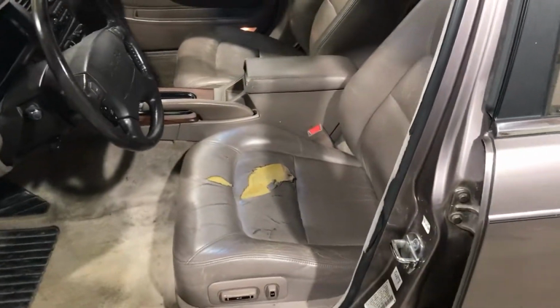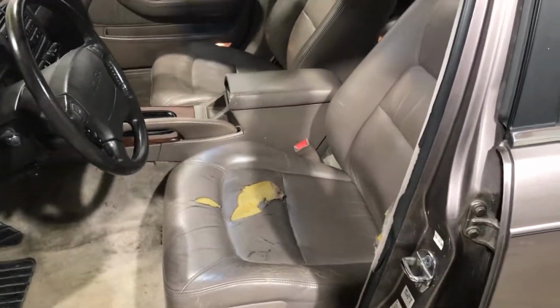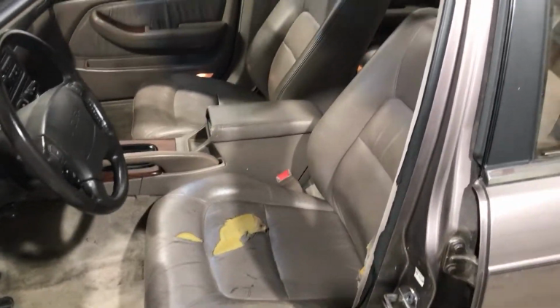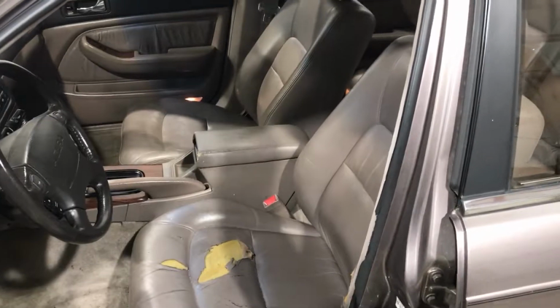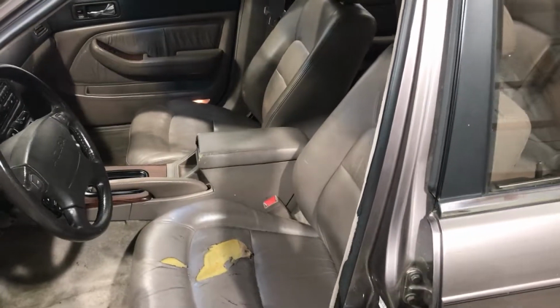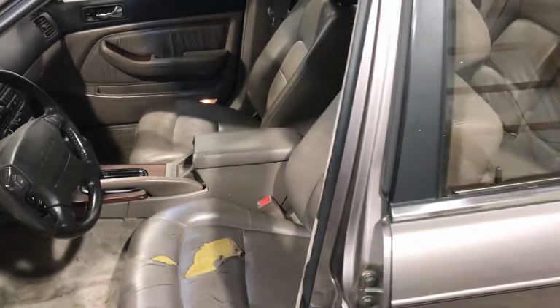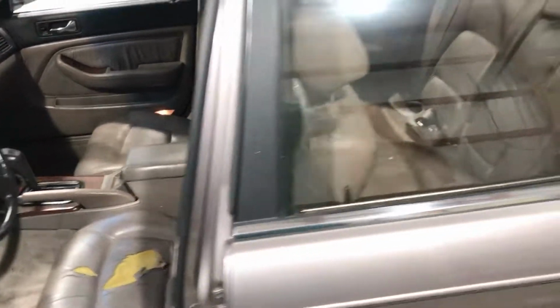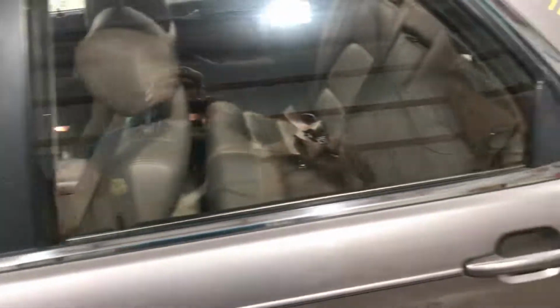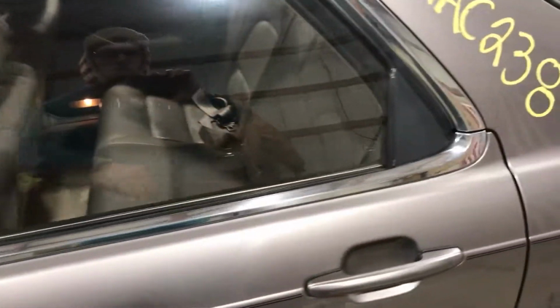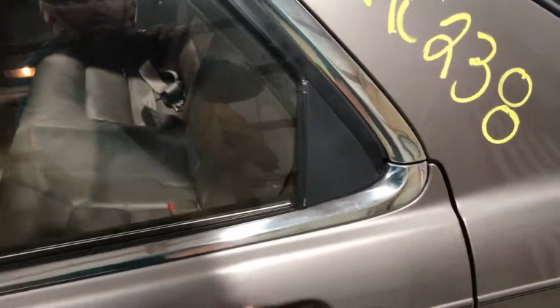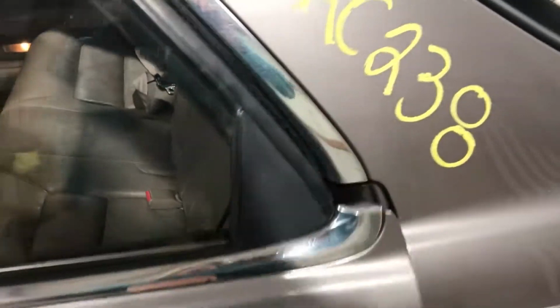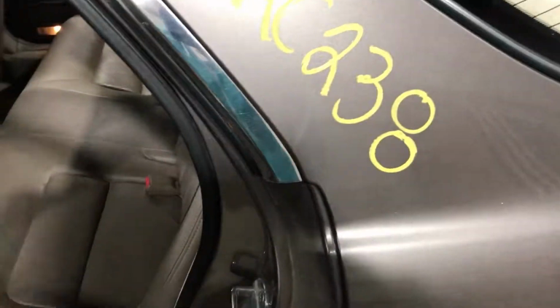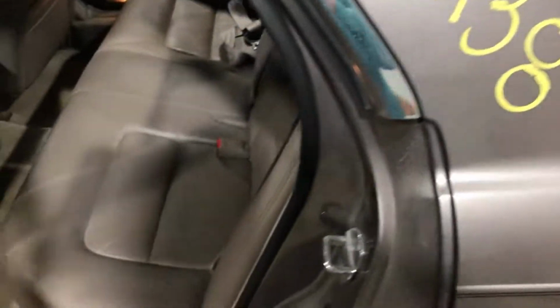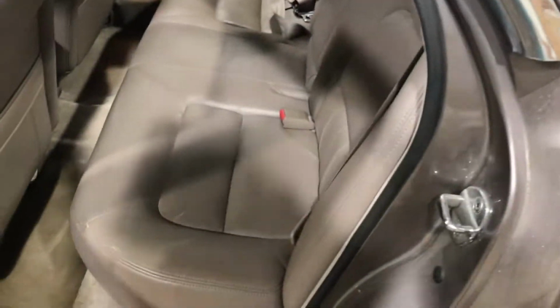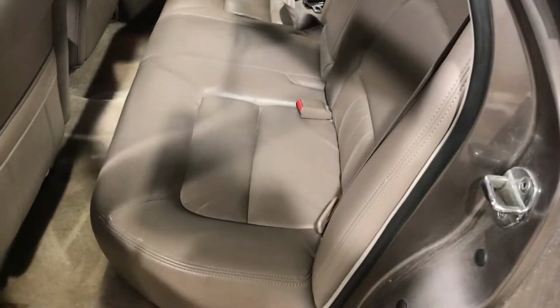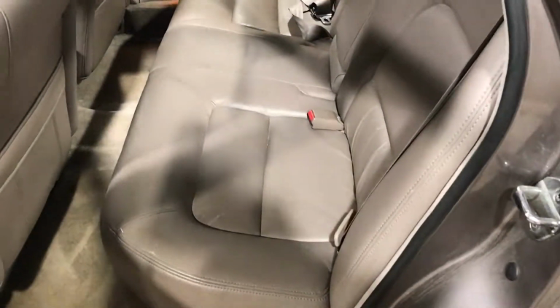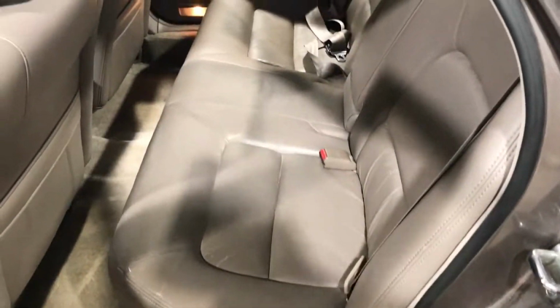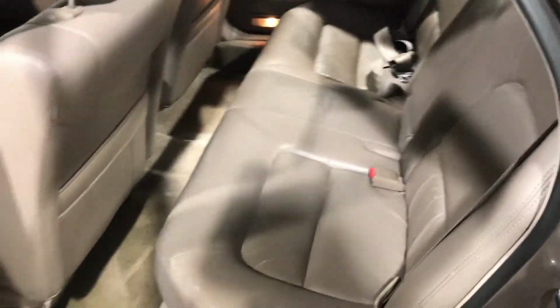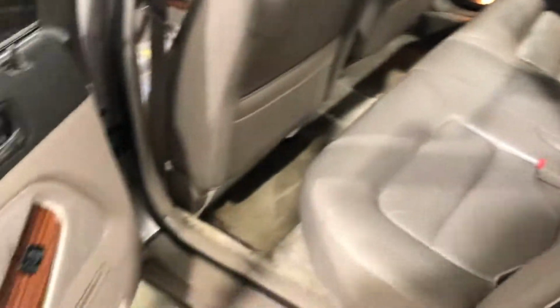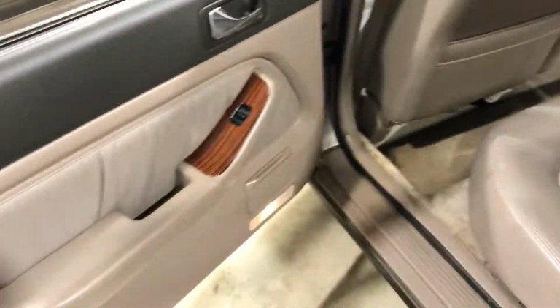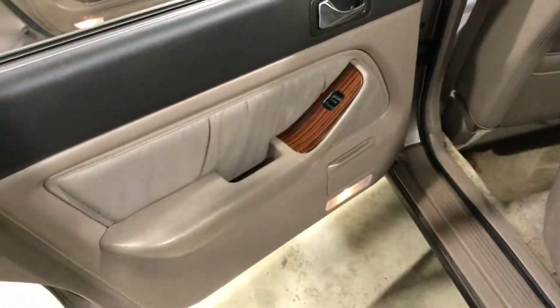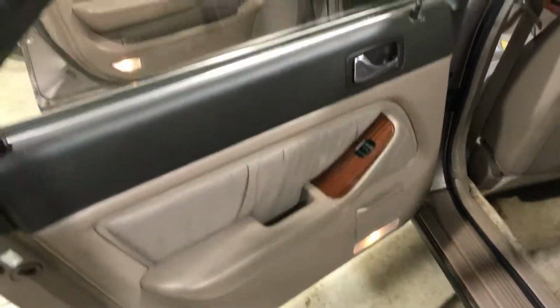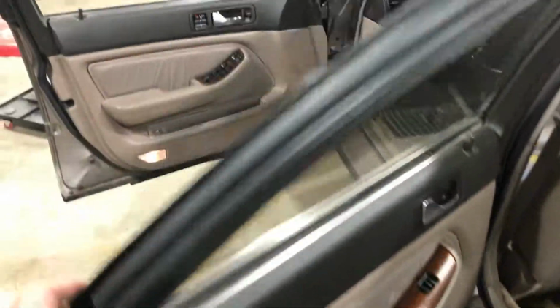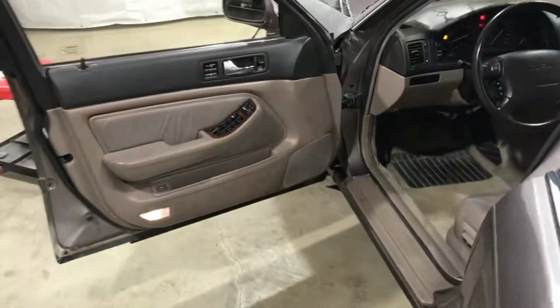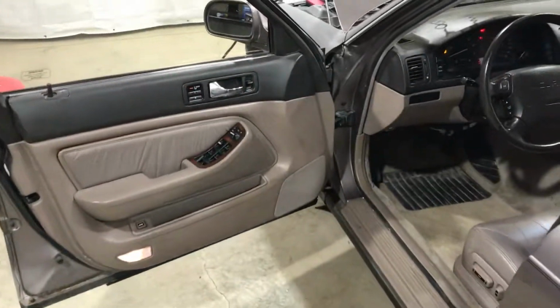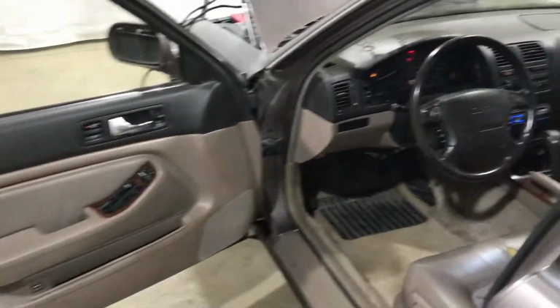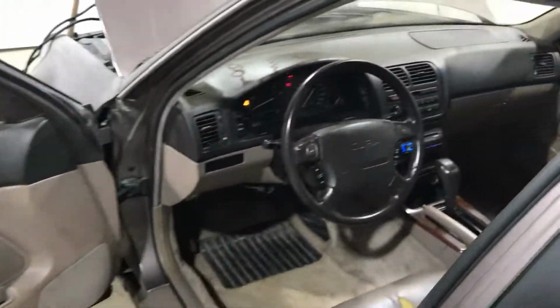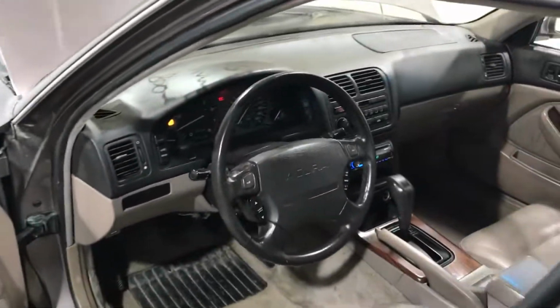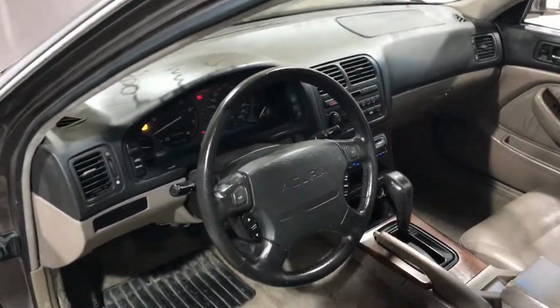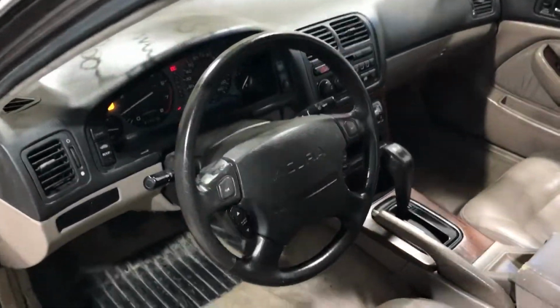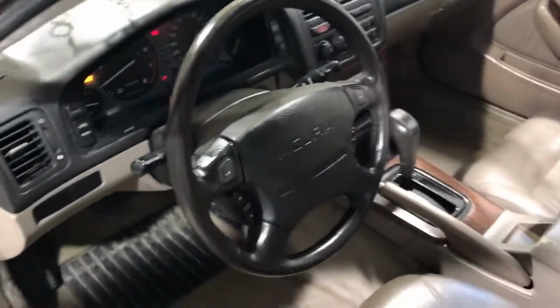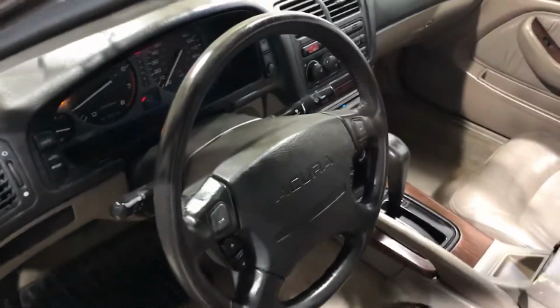You can see there's some tears in the interior. The rear seat bottom is still nice. Nice door panels. Got a nice car overall for the miles.